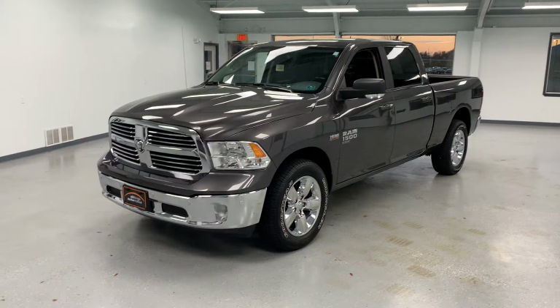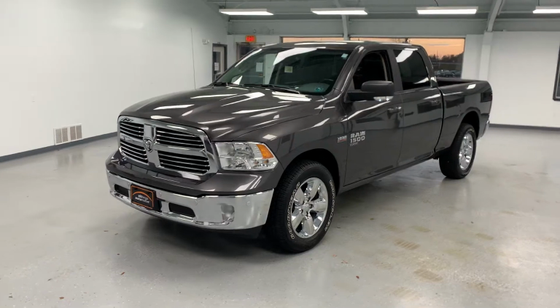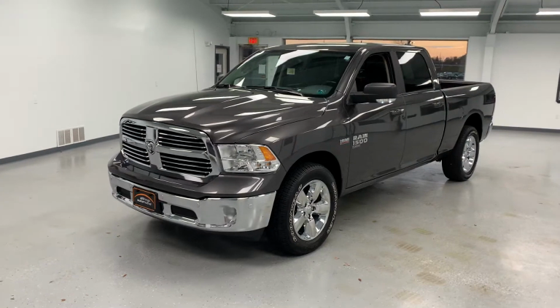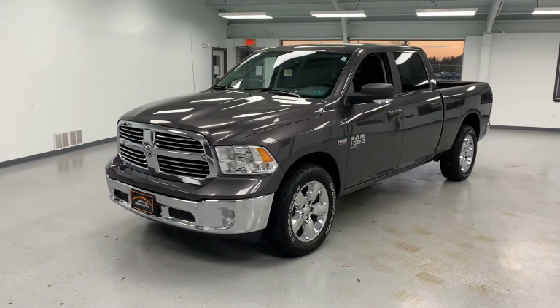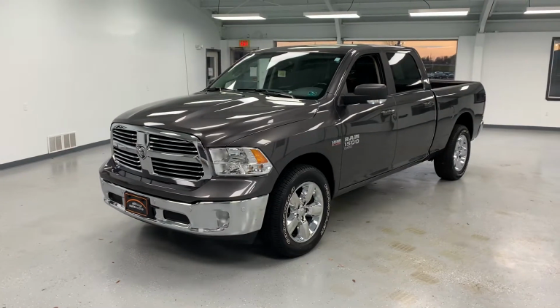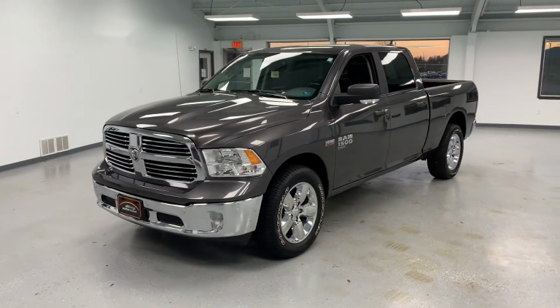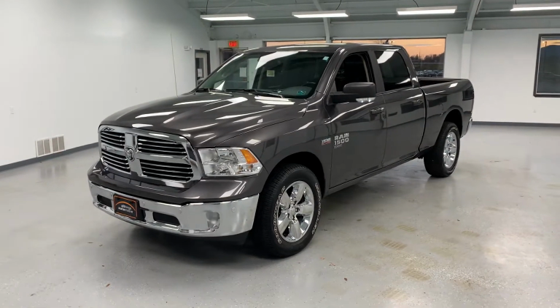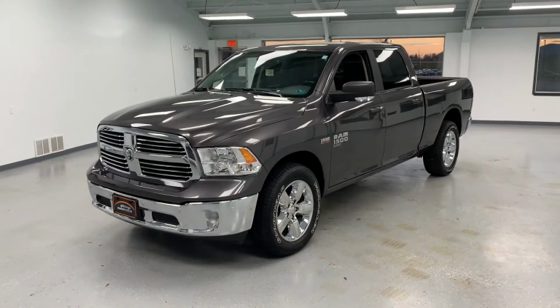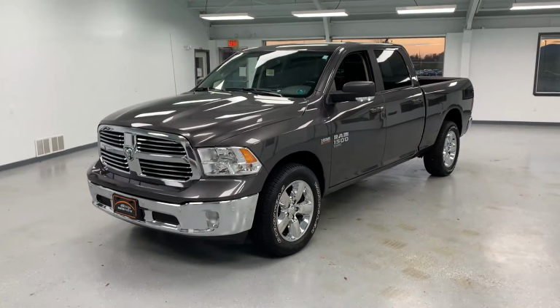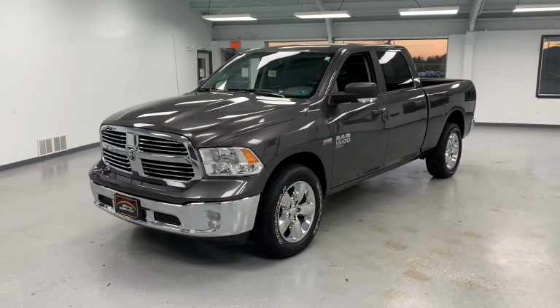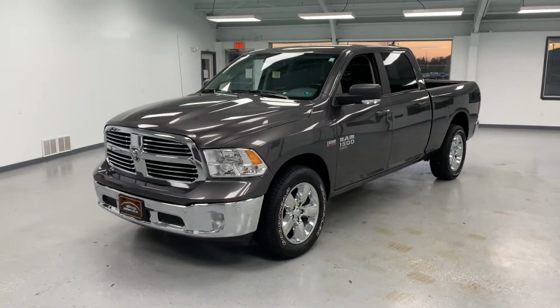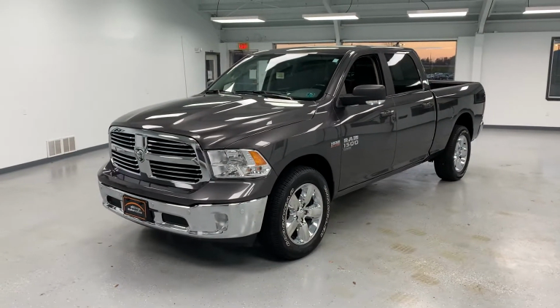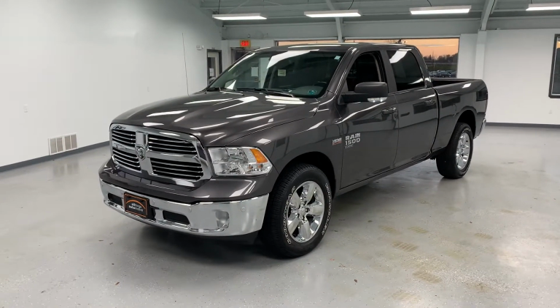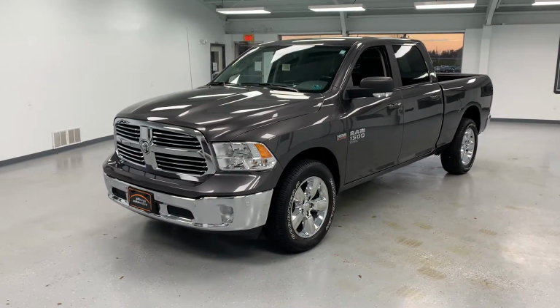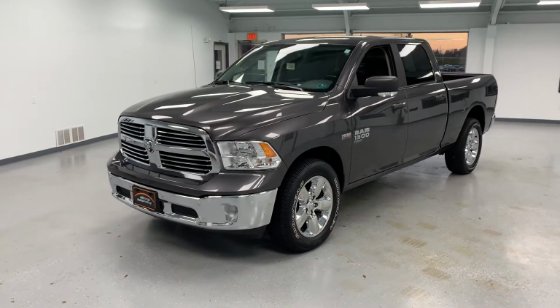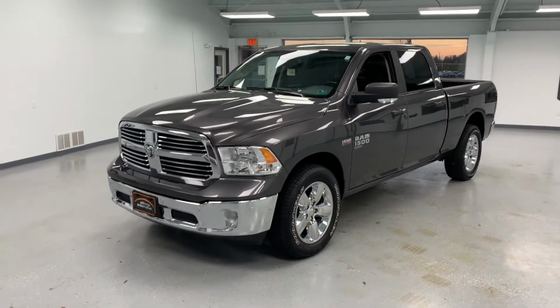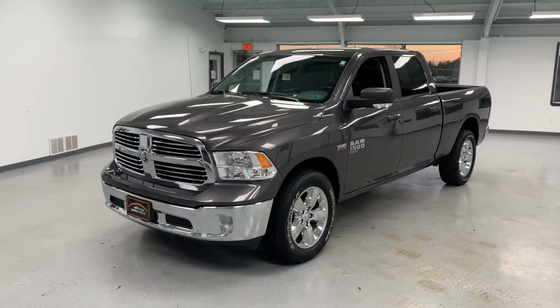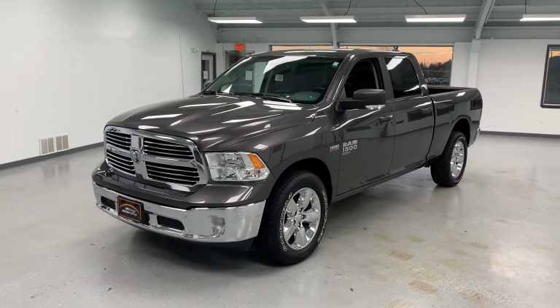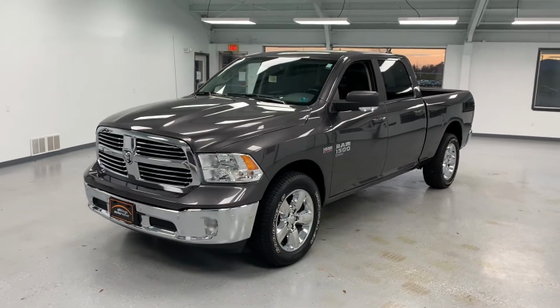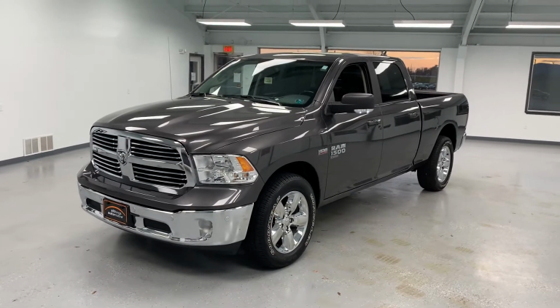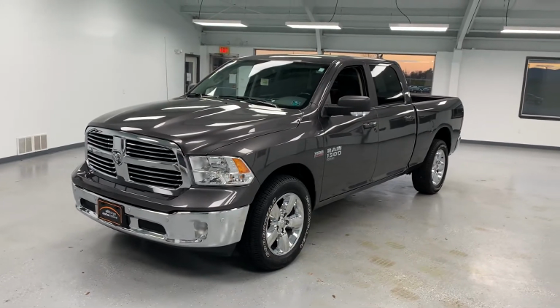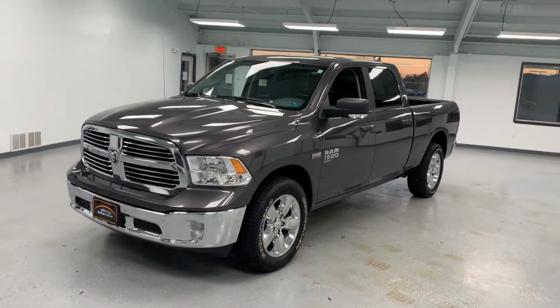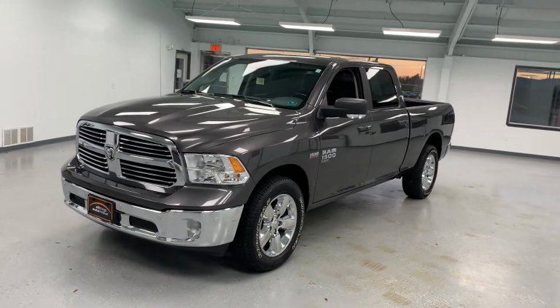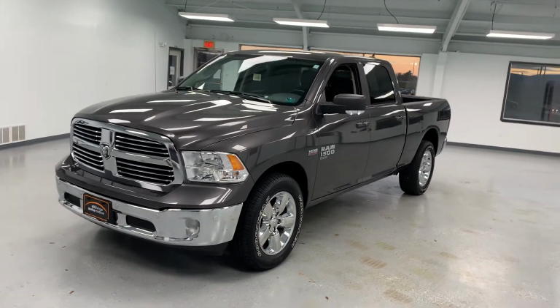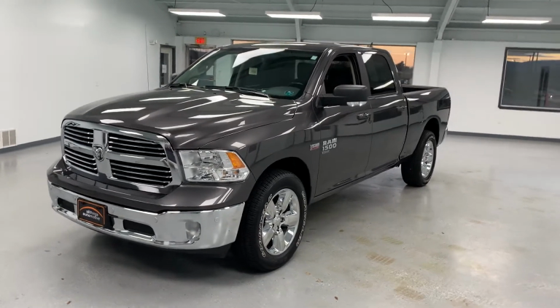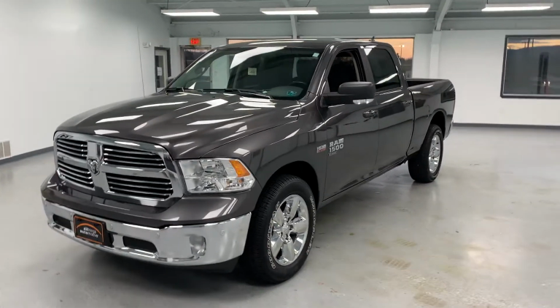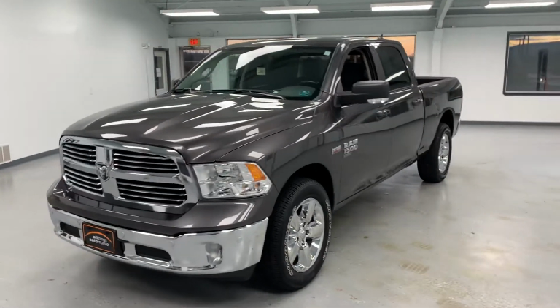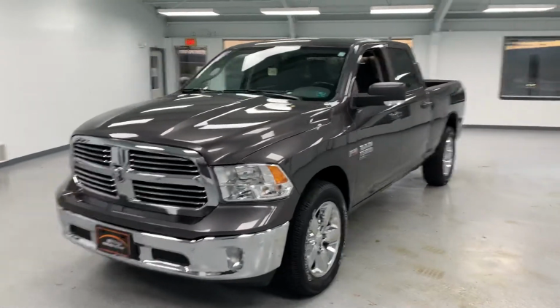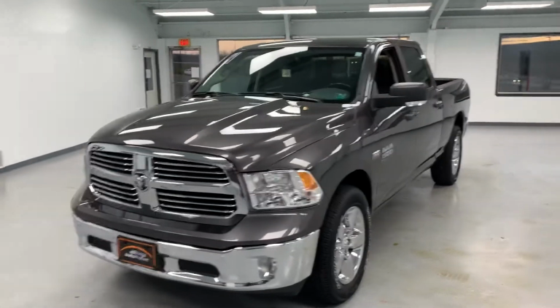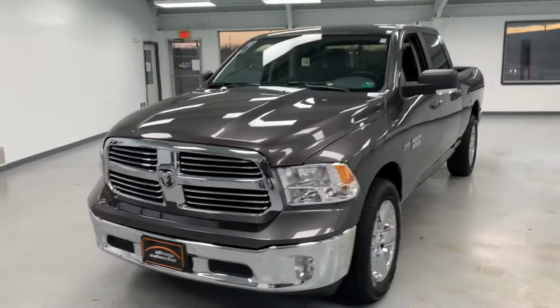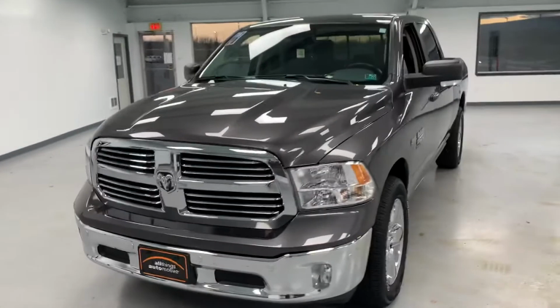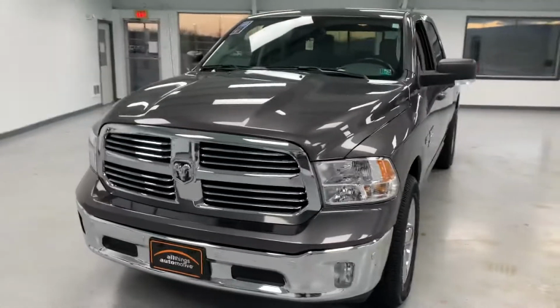What's going on everybody, it's Cam here at All Things Automotive. Today we have a 2019 Ram 1500 Classic, 5.7 liter, right around 18,000 miles on this one. It's a Big Horn trim, so plenty of nice equipment on this one.